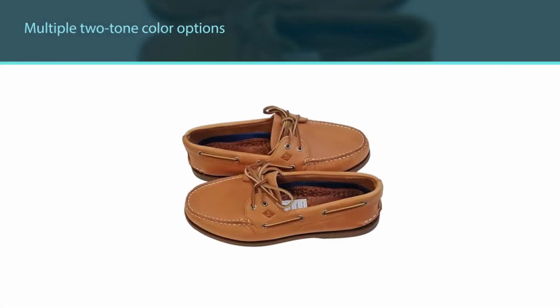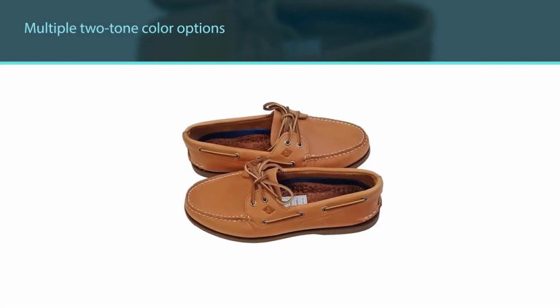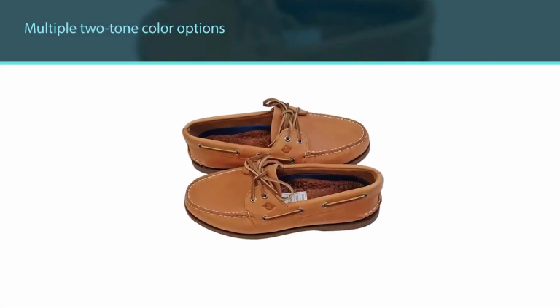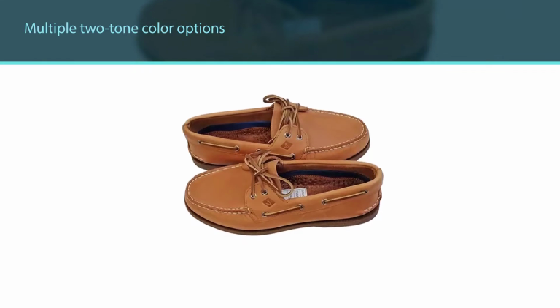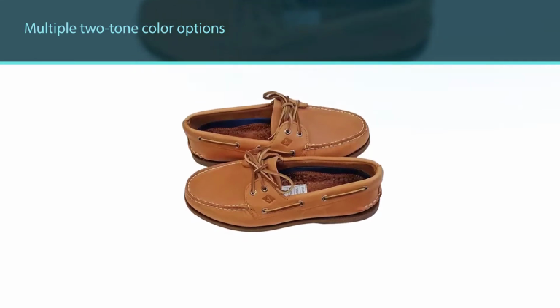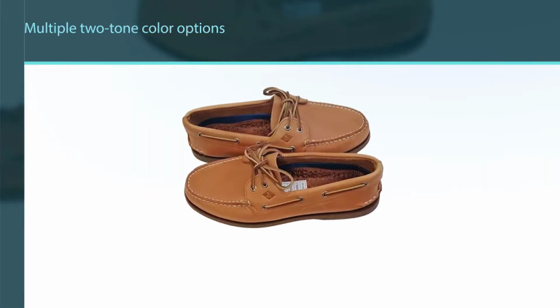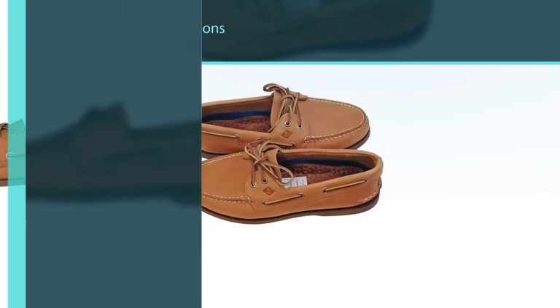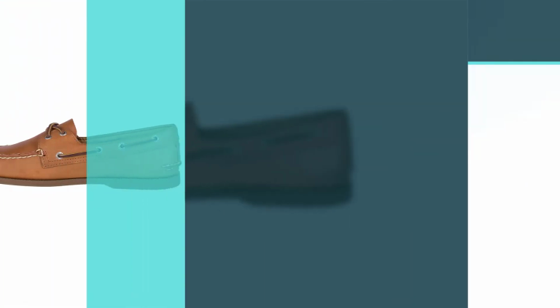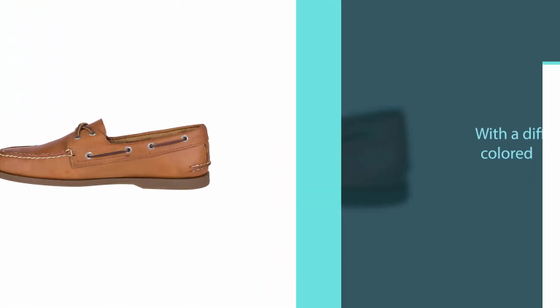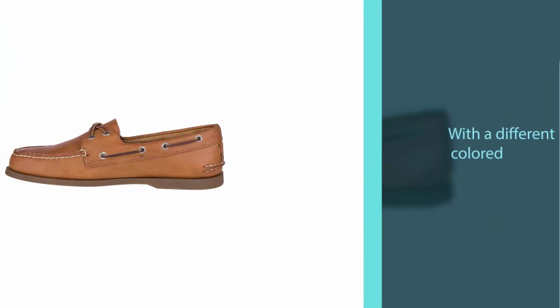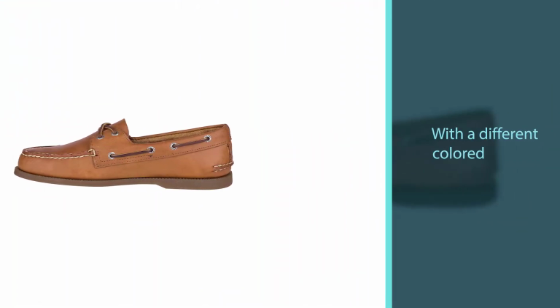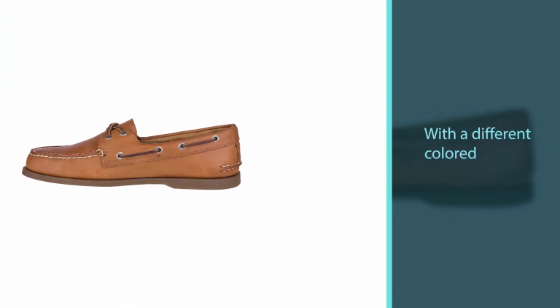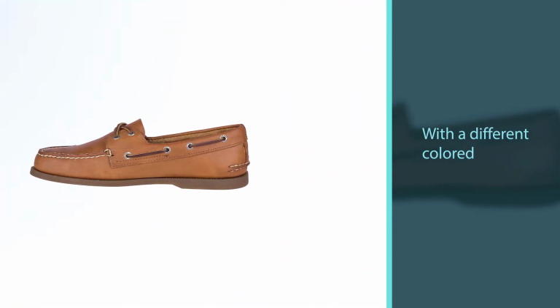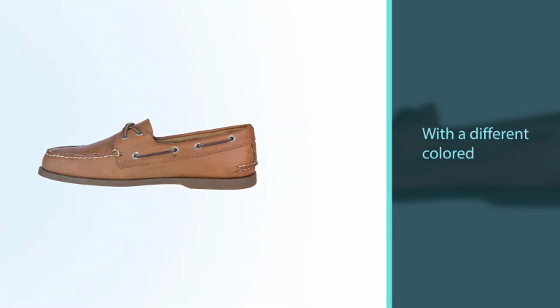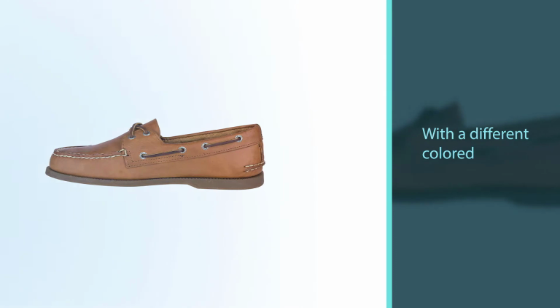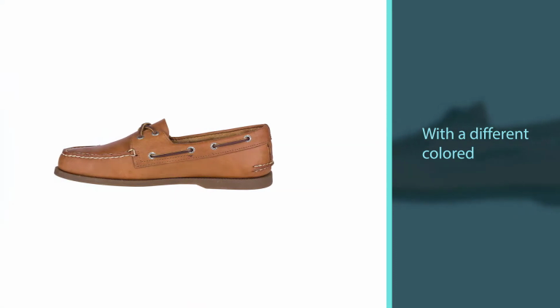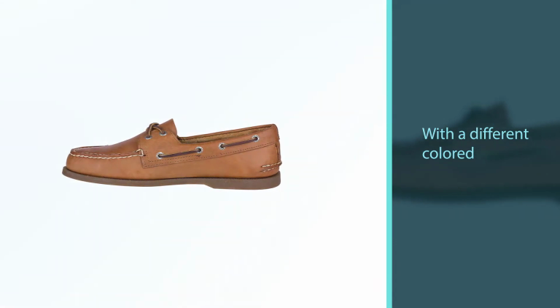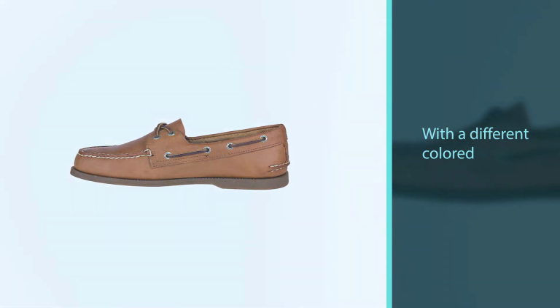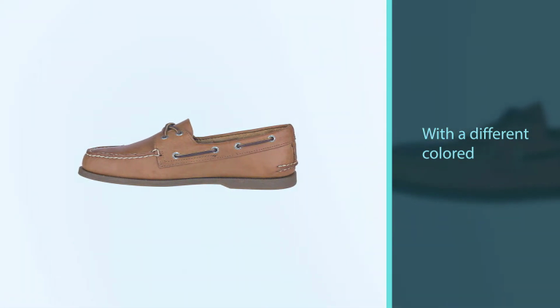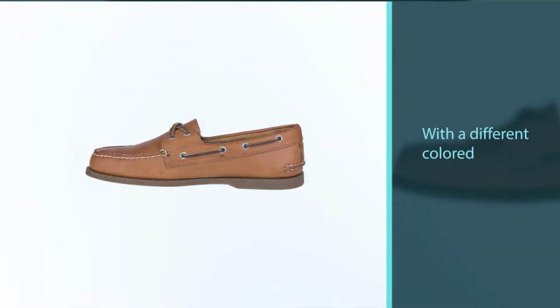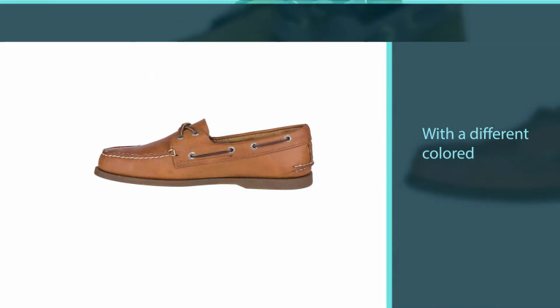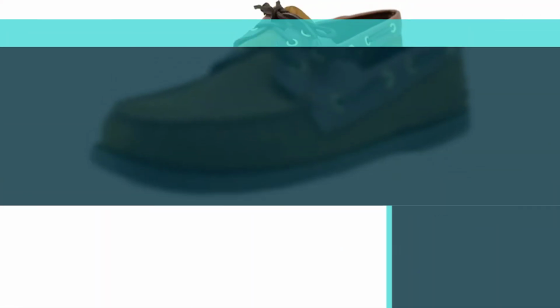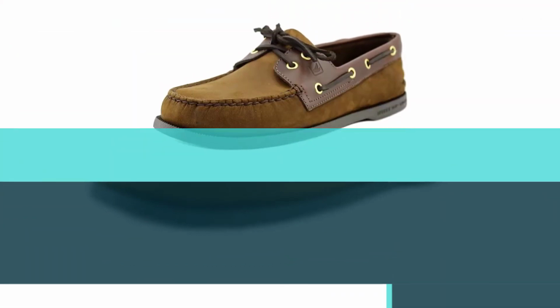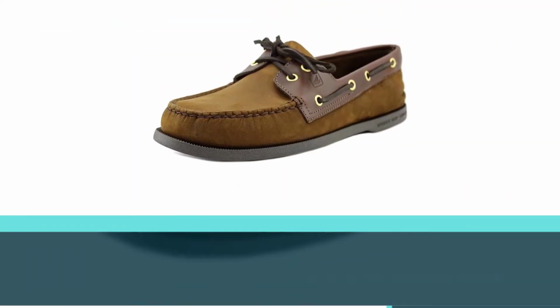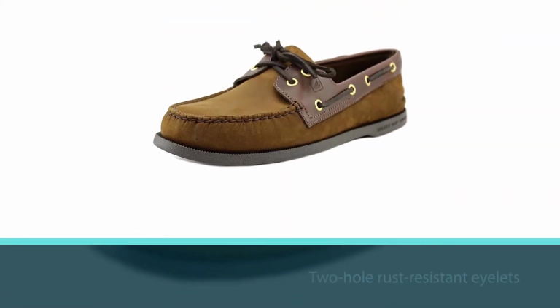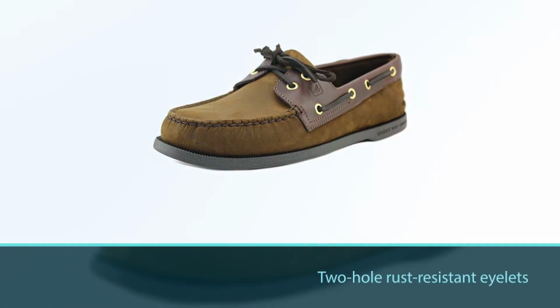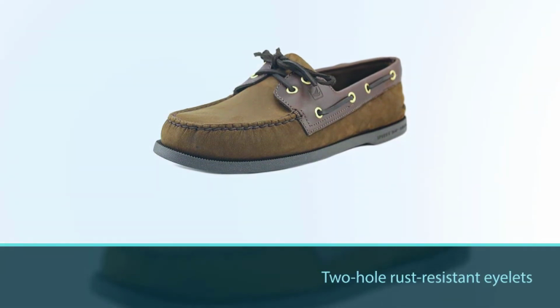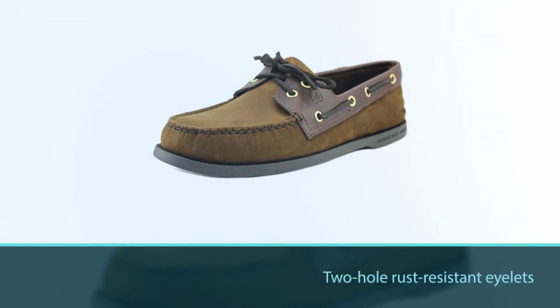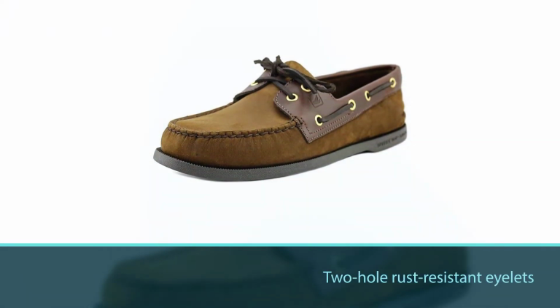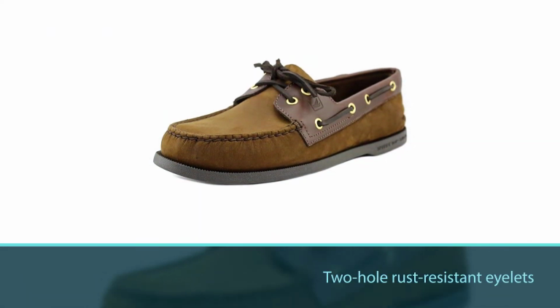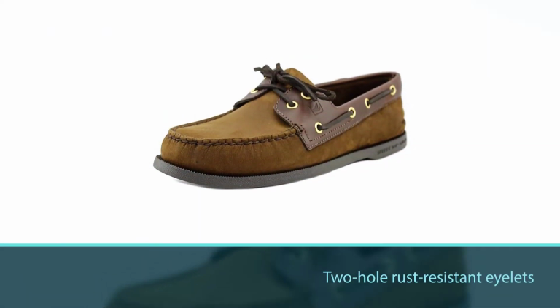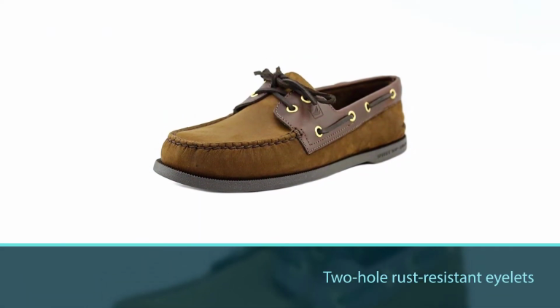From personal experience, you should use shoe freshener because the inside of these shoes can start to smell bad after getting wet. These shoes come in multiple two-tone color options with a different colored leather collar, two-hole rust-resistant eyelets, and hand stitching.